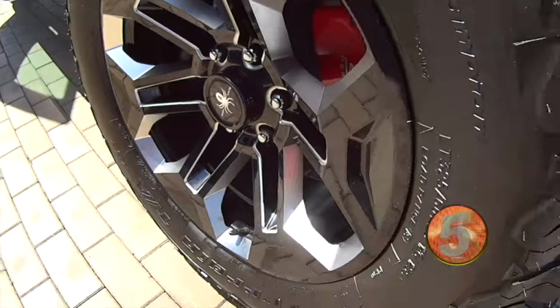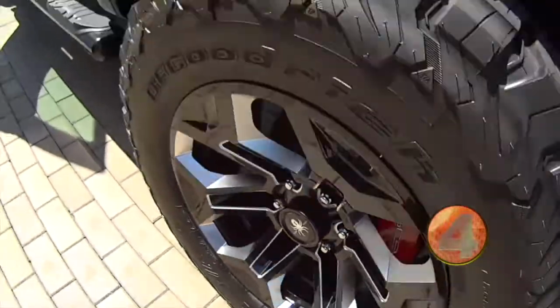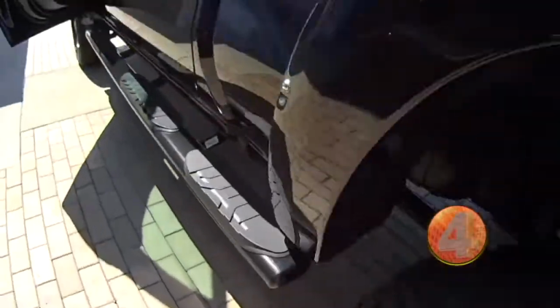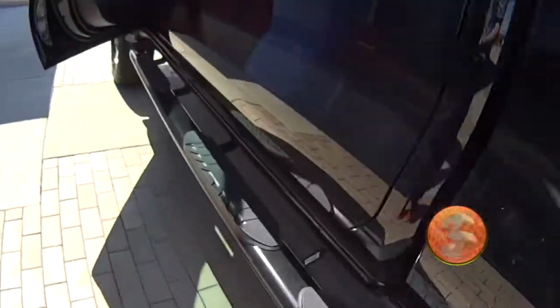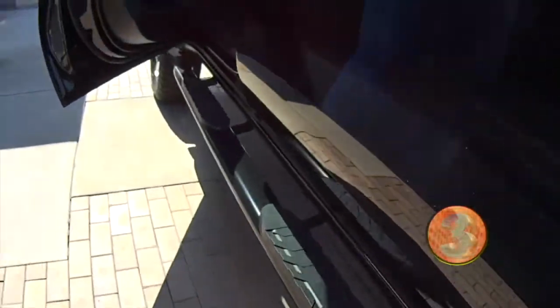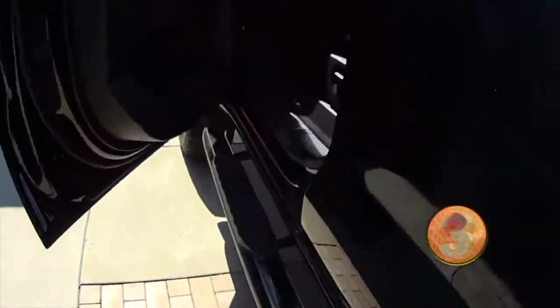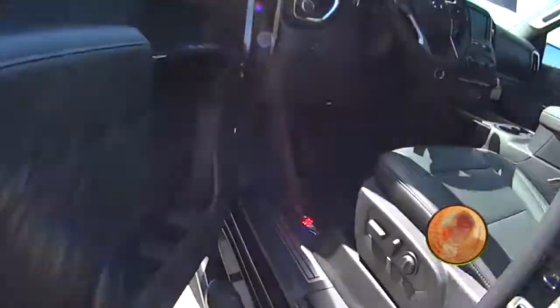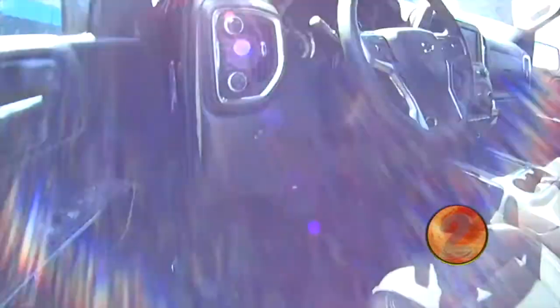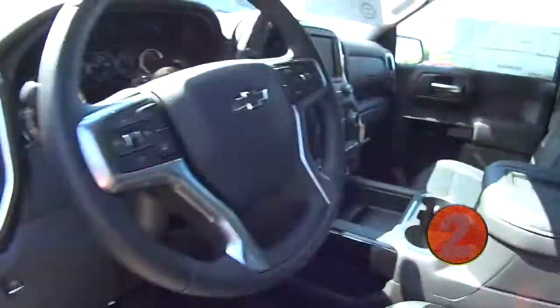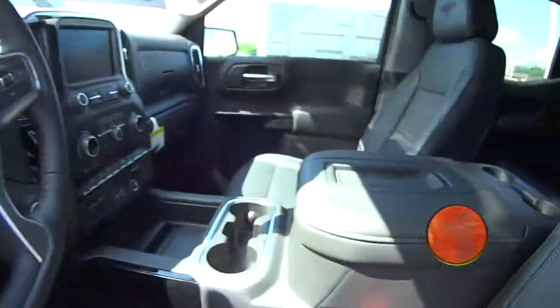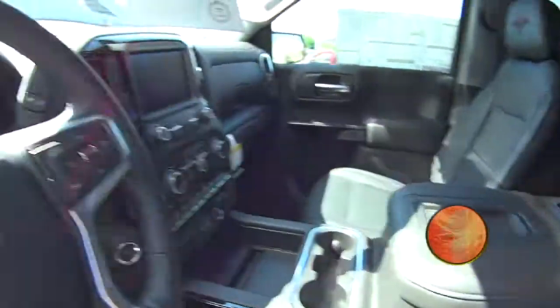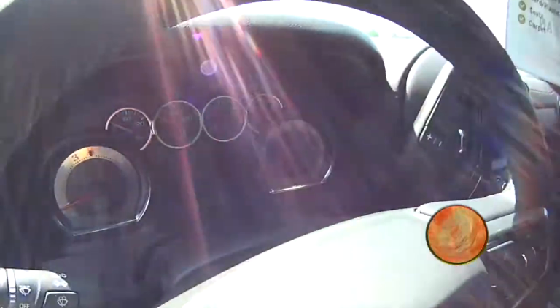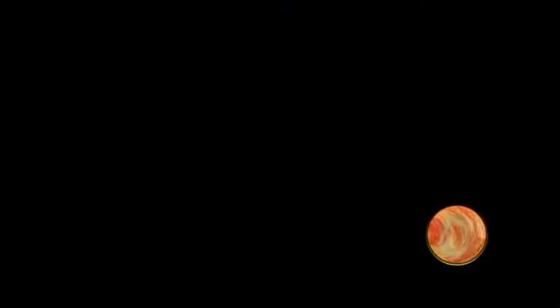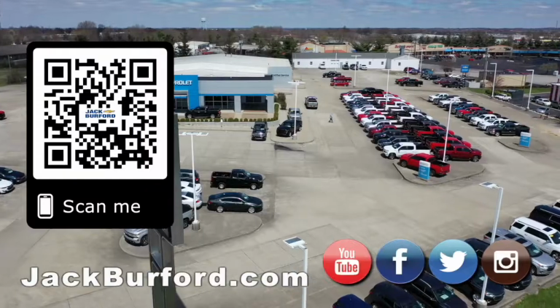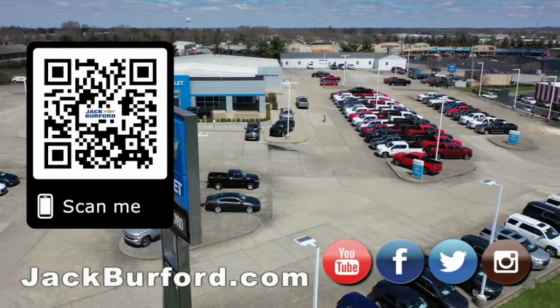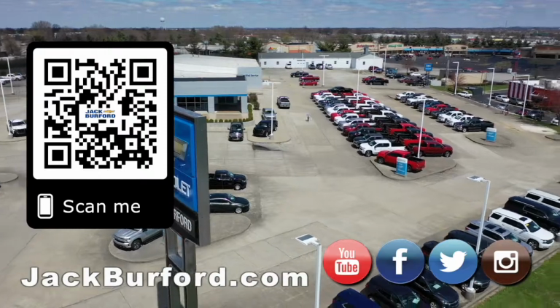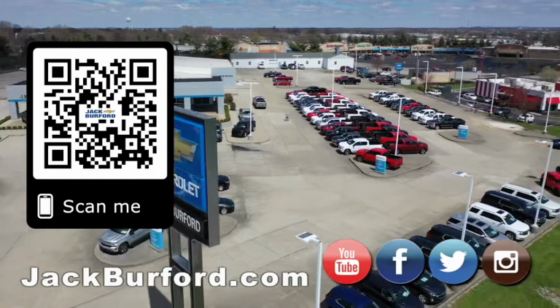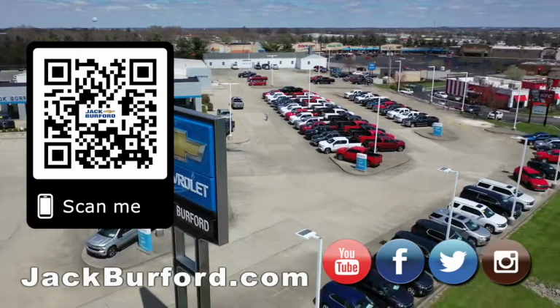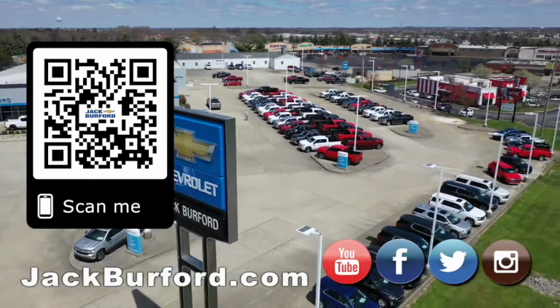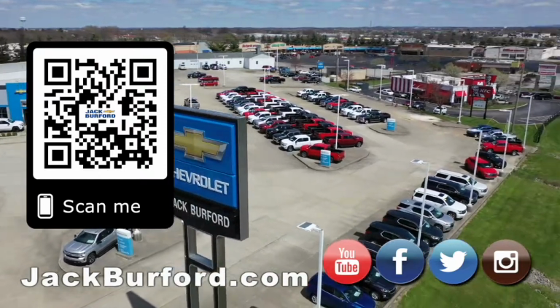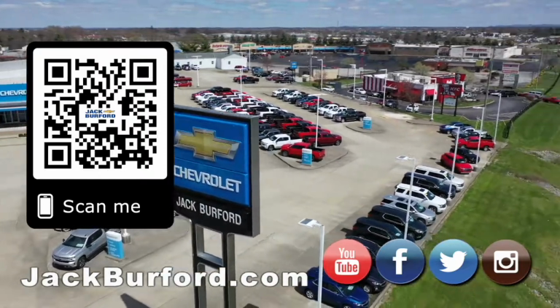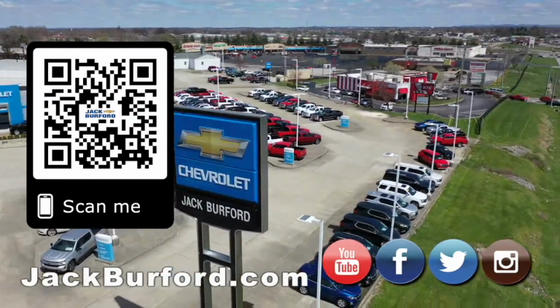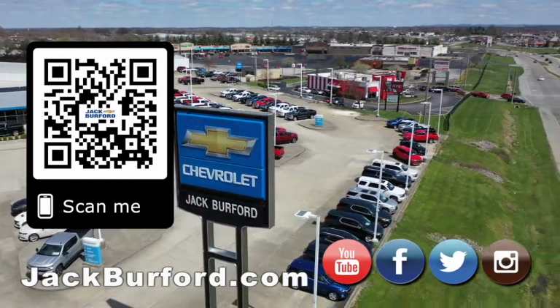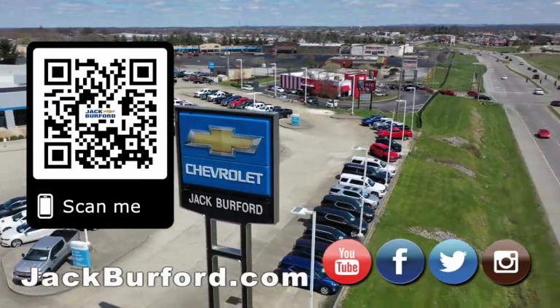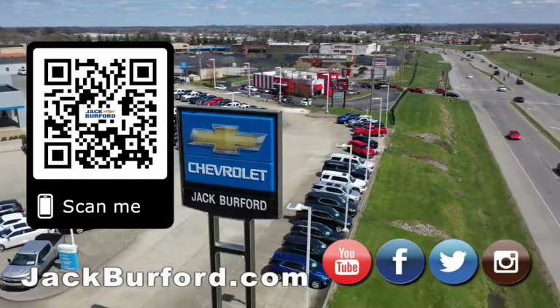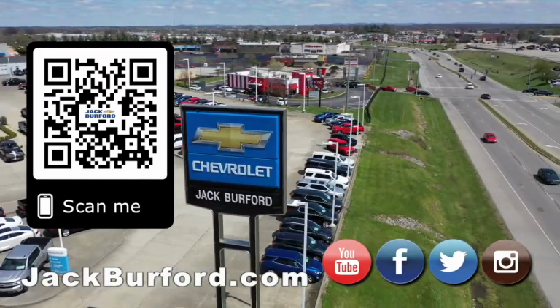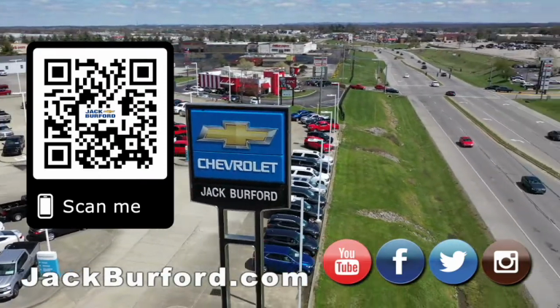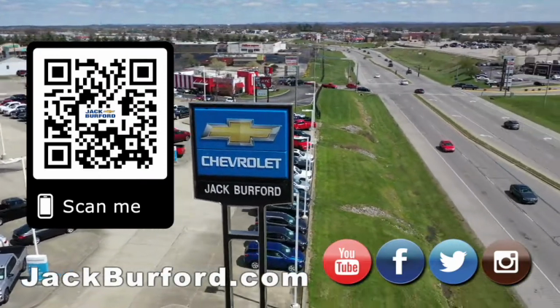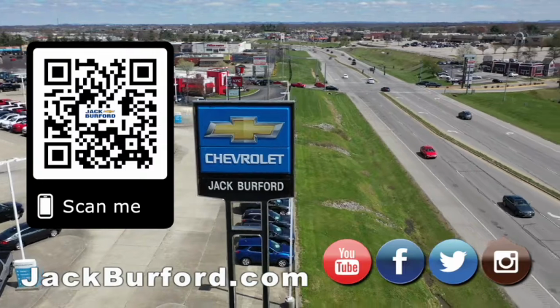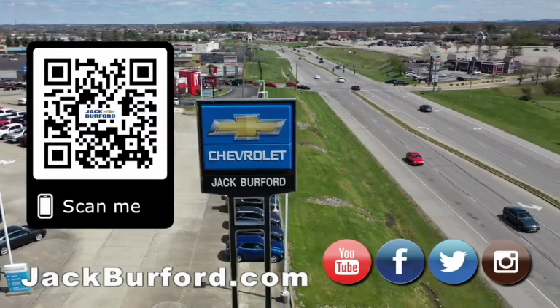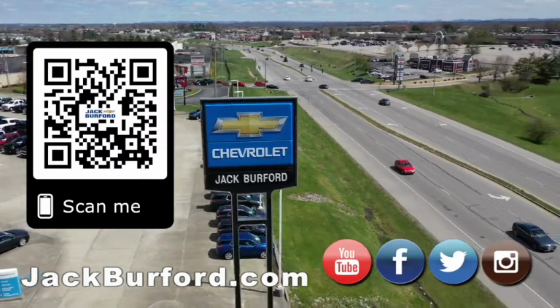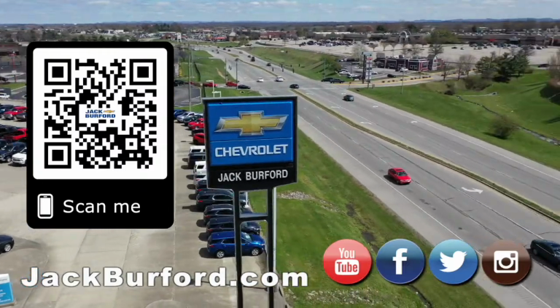Machine wheels. I mean, this thing's loaded. Got your leather interior, and it's just all Black Widowed out. Why would you buy a vehicle anywhere else? Make sure to visit us at jackburford.com and subscribe to our YouTube channel.